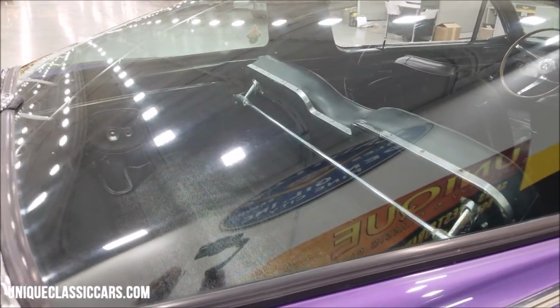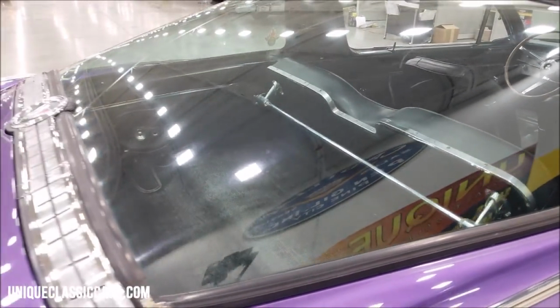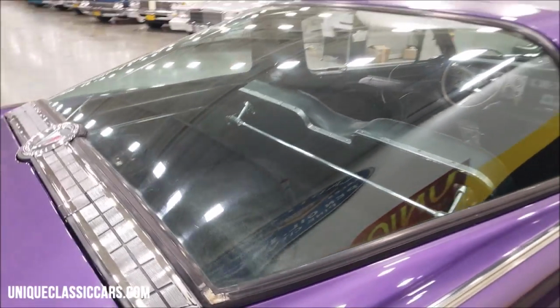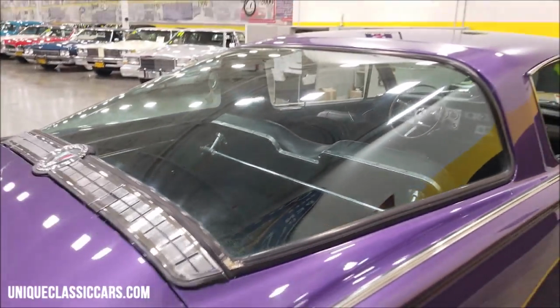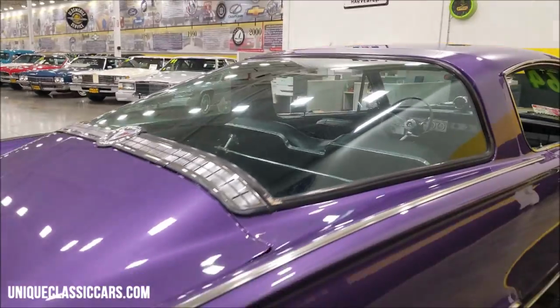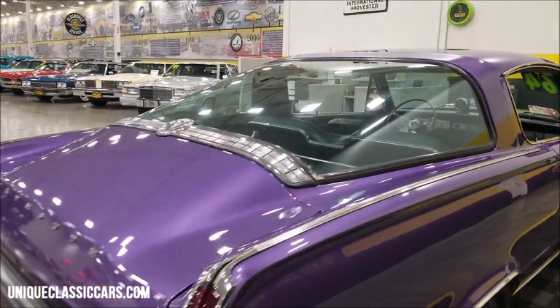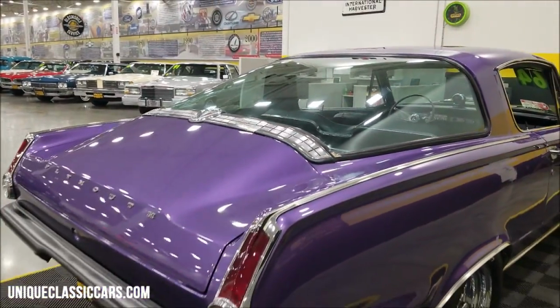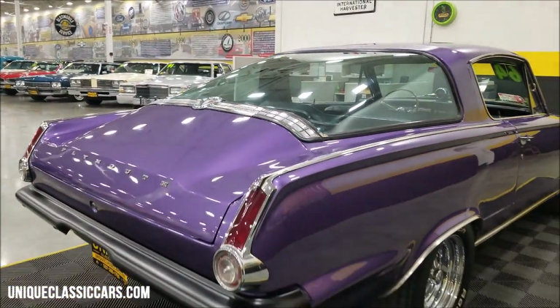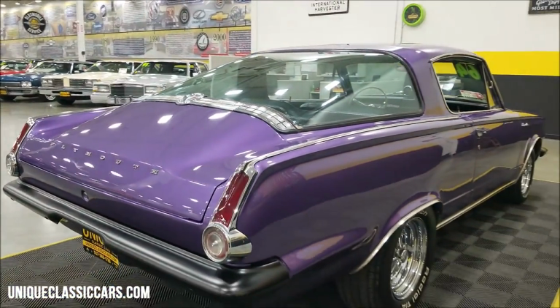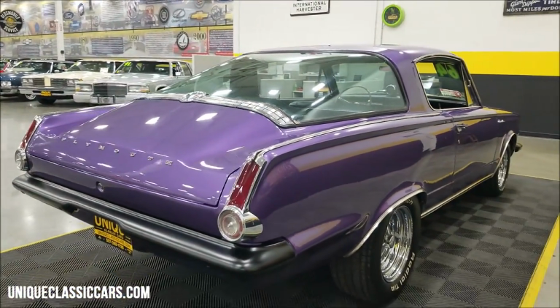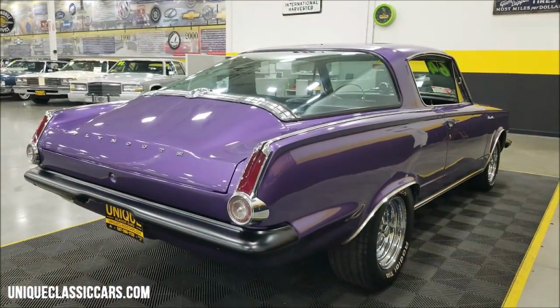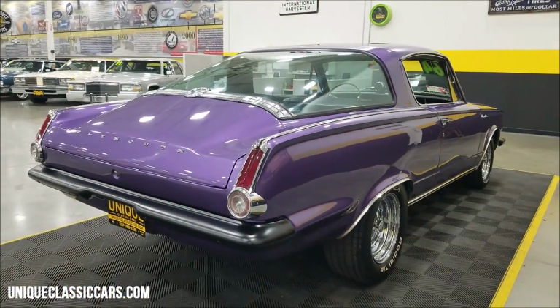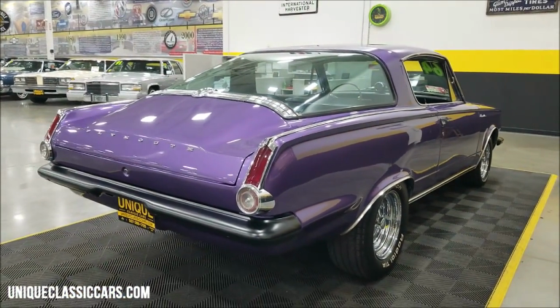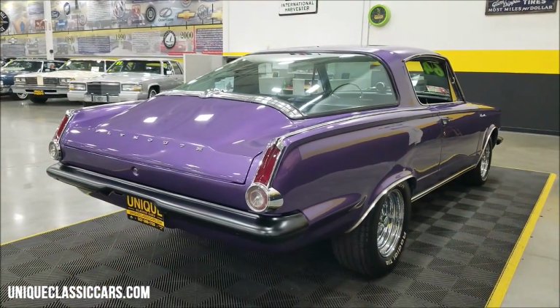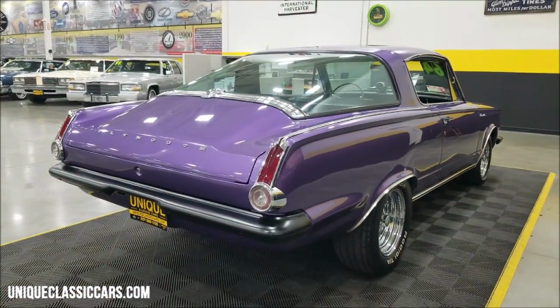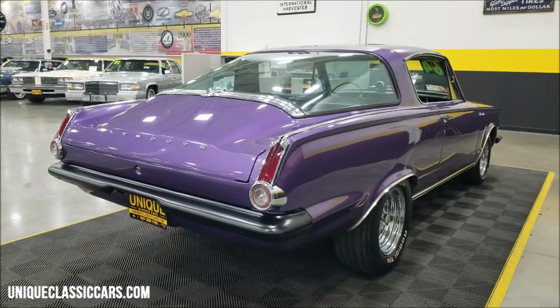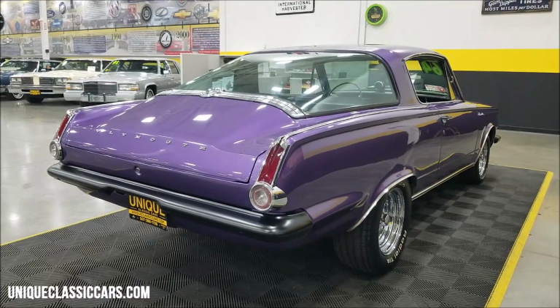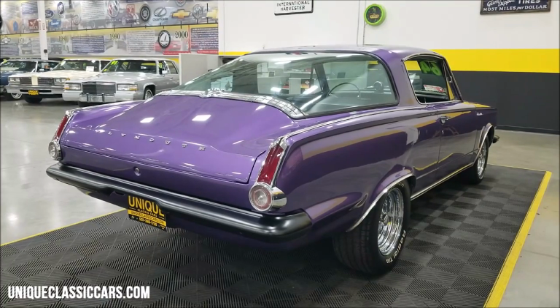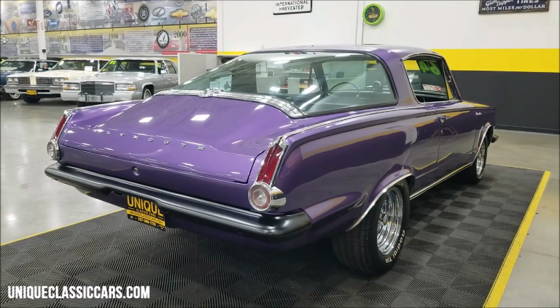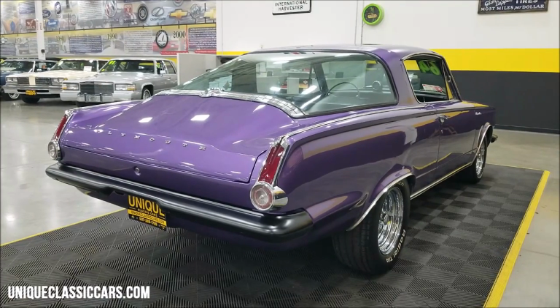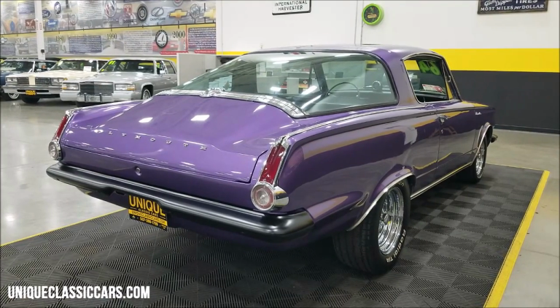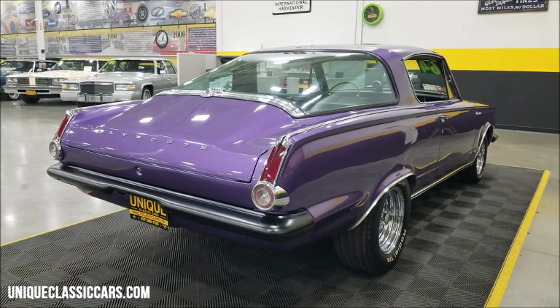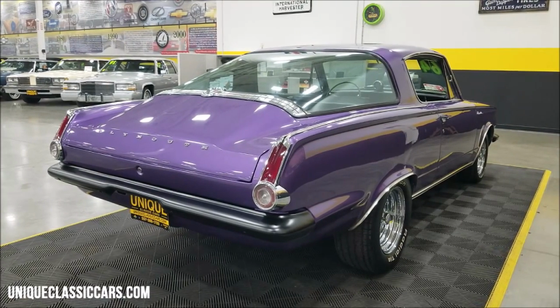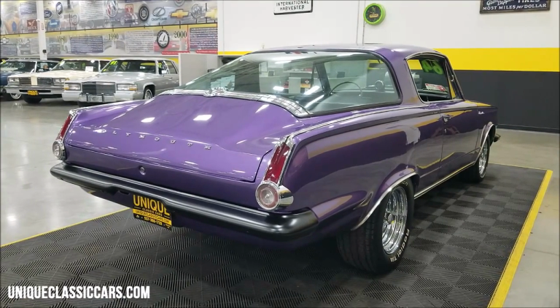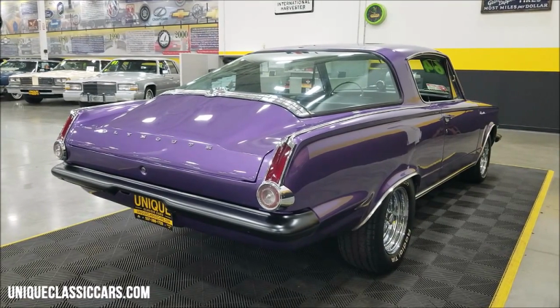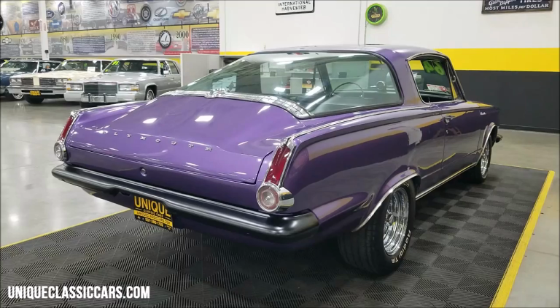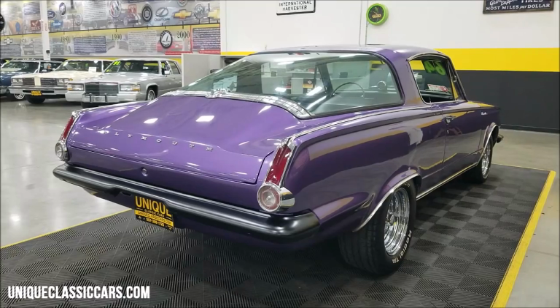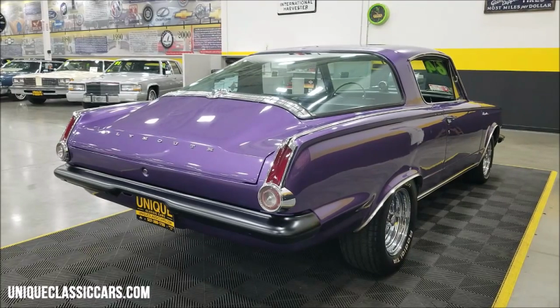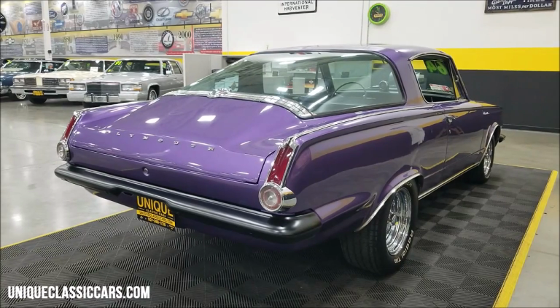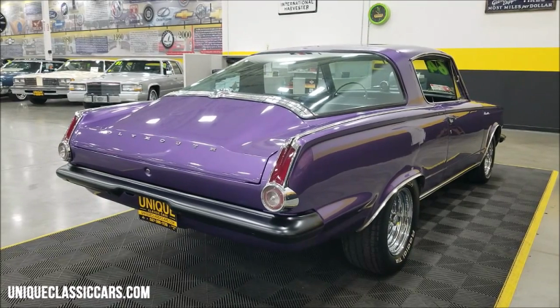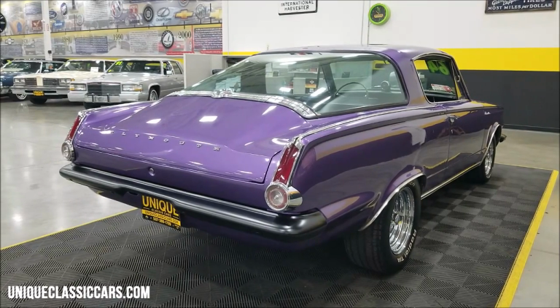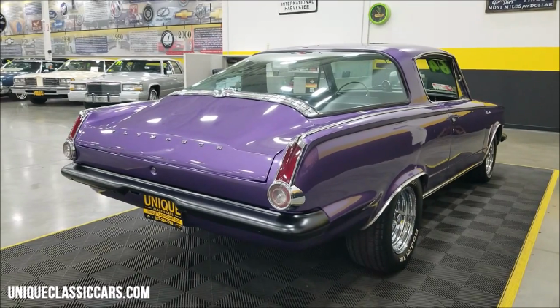Of course, these had the fold-down rear seats for a larger cargo area, and there's a cargo area behind those fold-down seats as well as a trunk back there. Remember, we do consider trades, financing is available, we can assist with transportation, and this vehicle may be eligible for an extended service contract — consult with your sales associate when you call in or email.